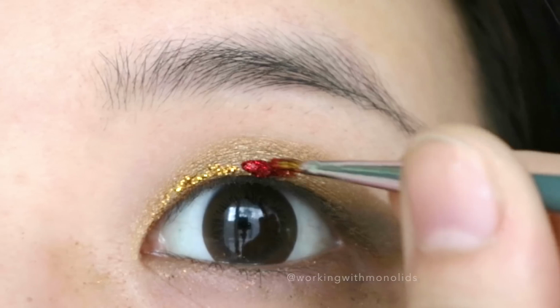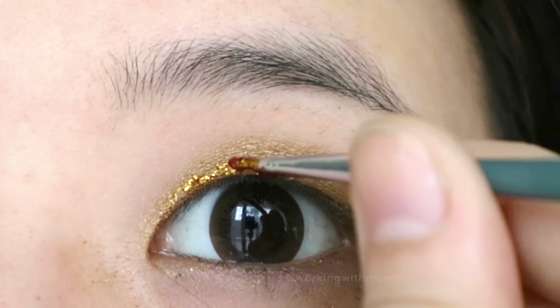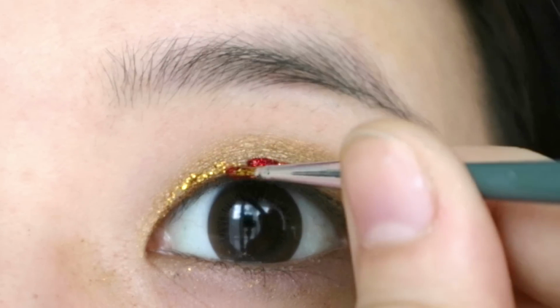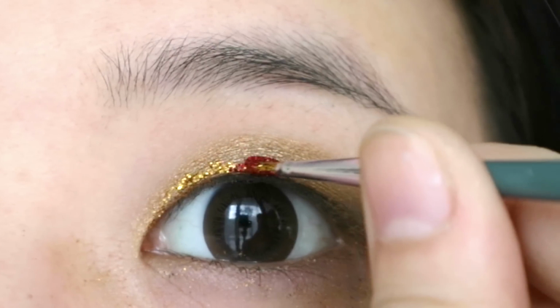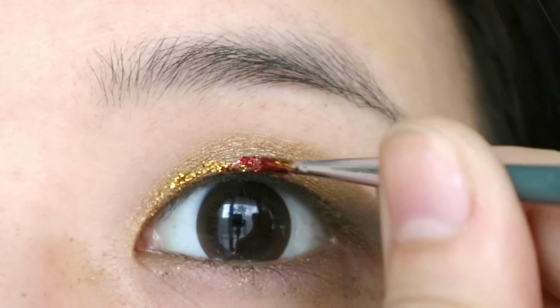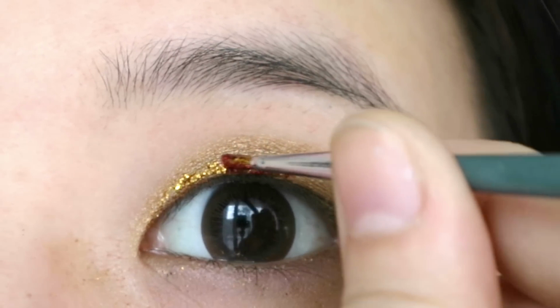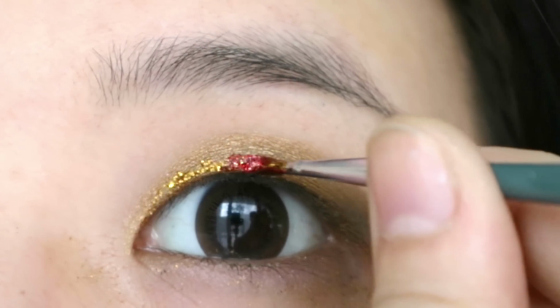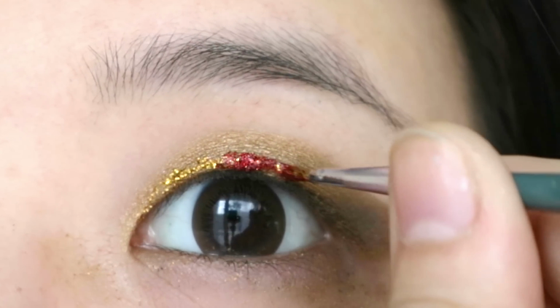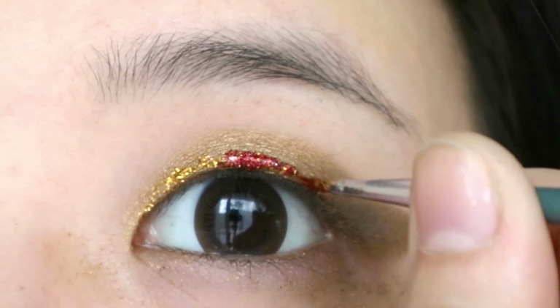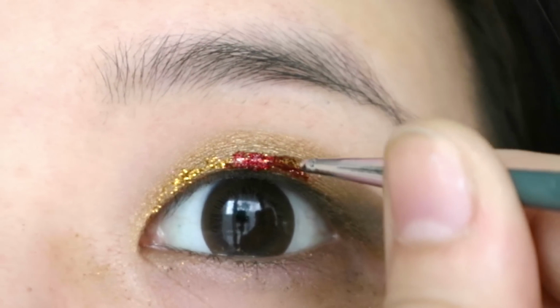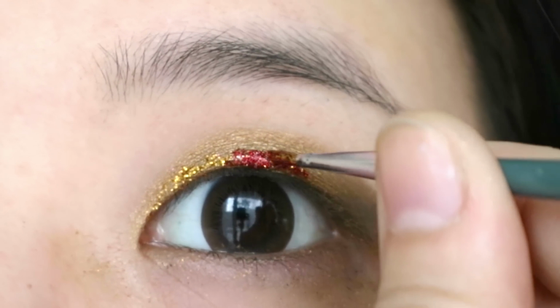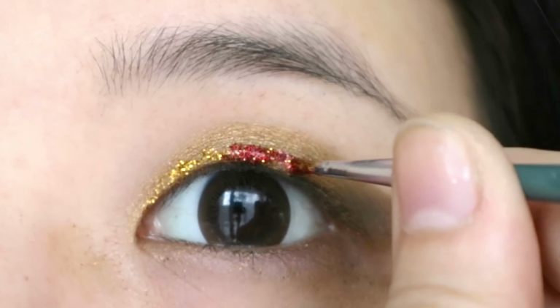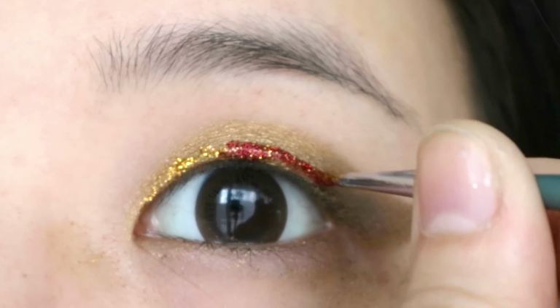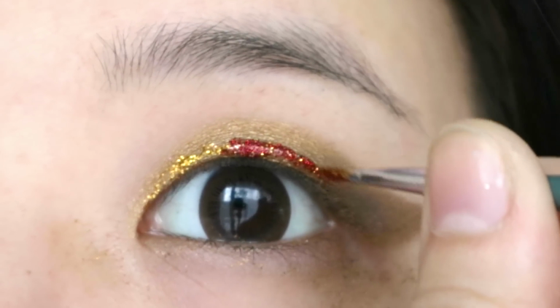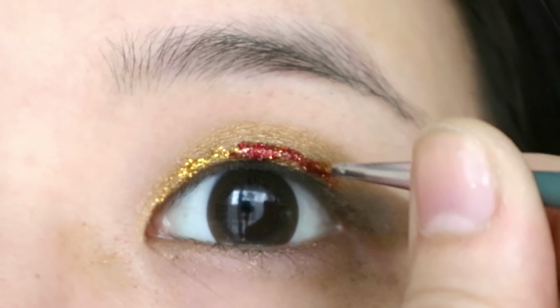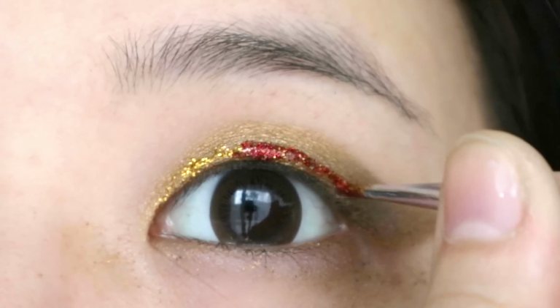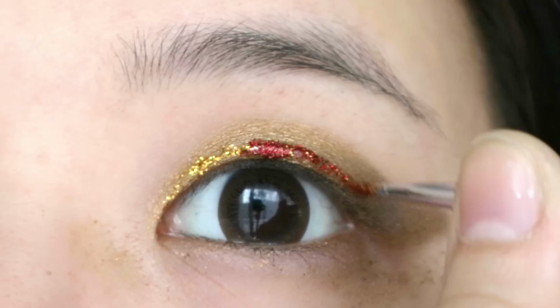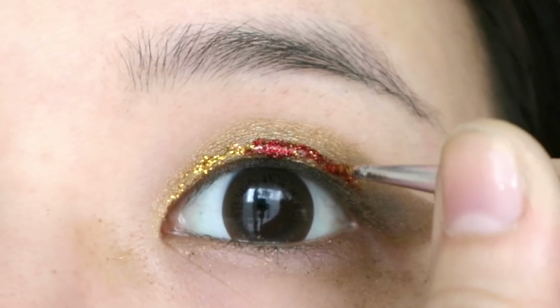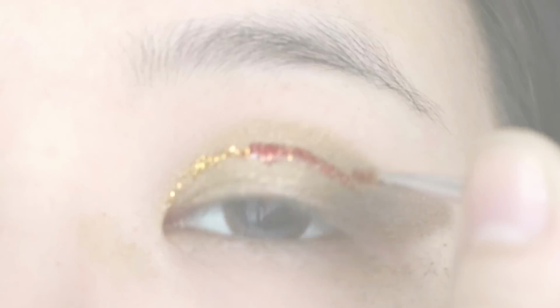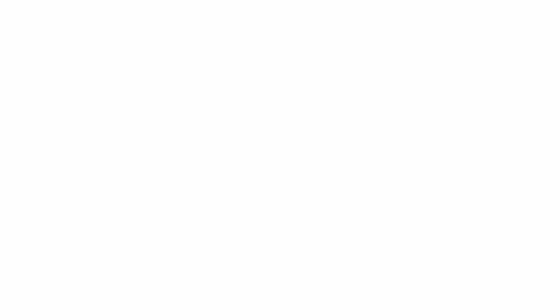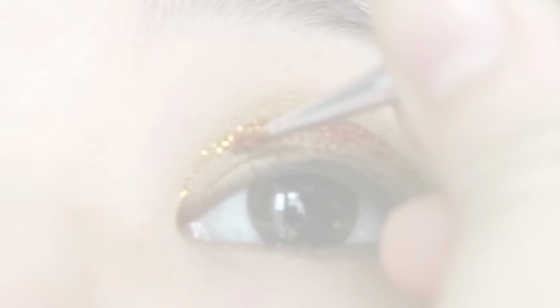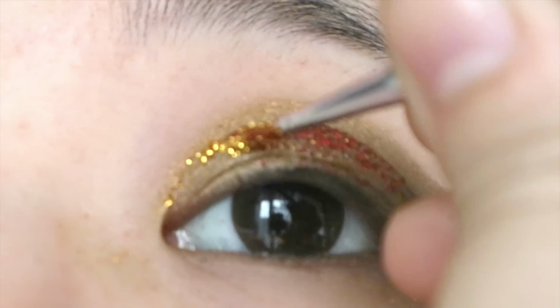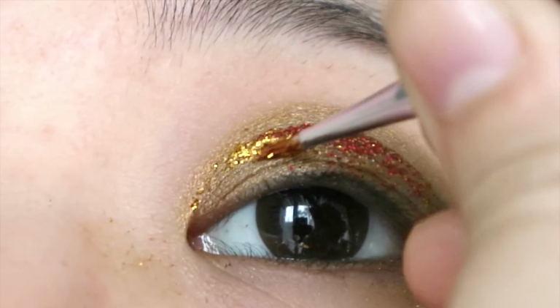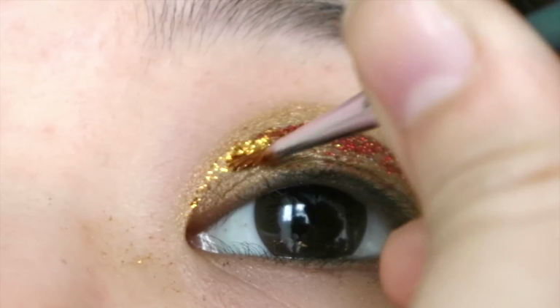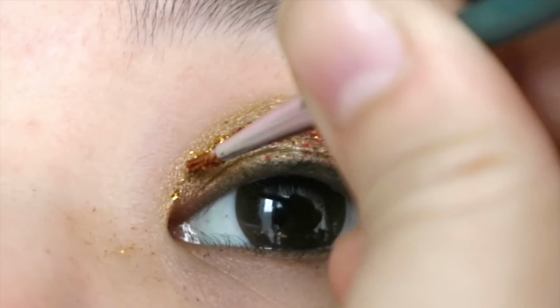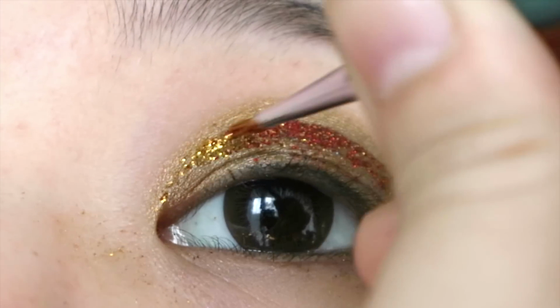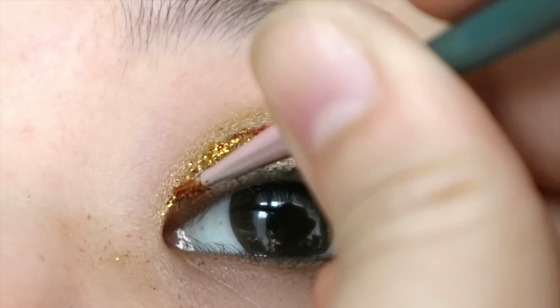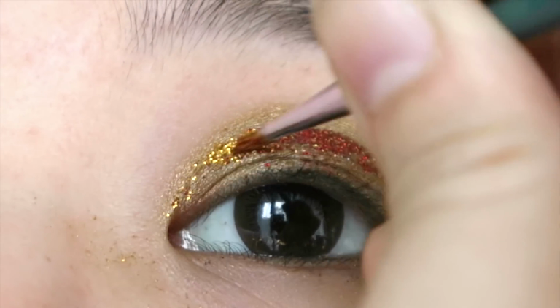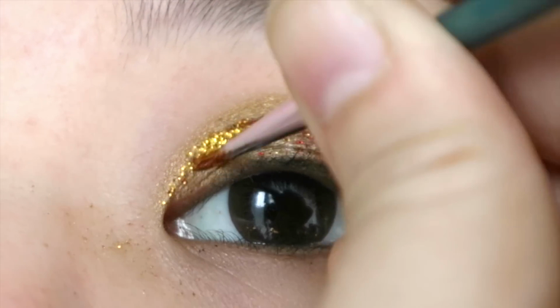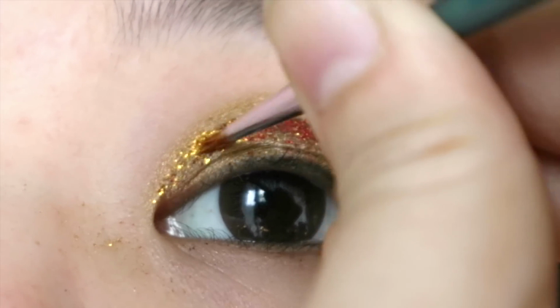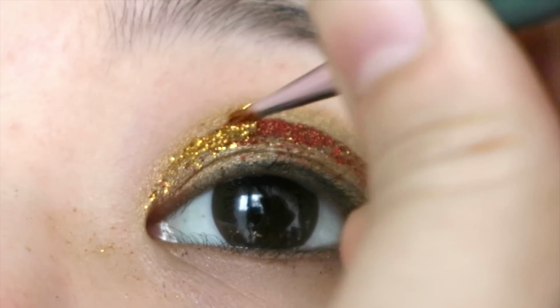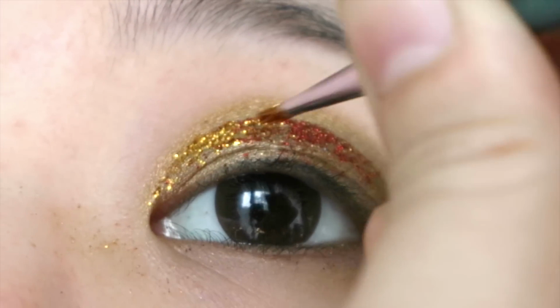Next, I line another third with Glitter Elixir's The Nether. I make sure I blend the two colors together so it looks a bit more ombre and less blocky.